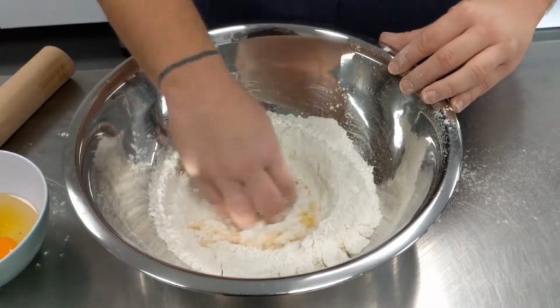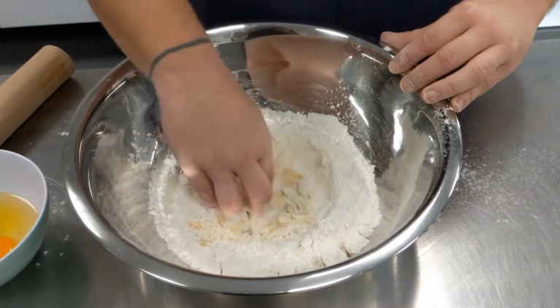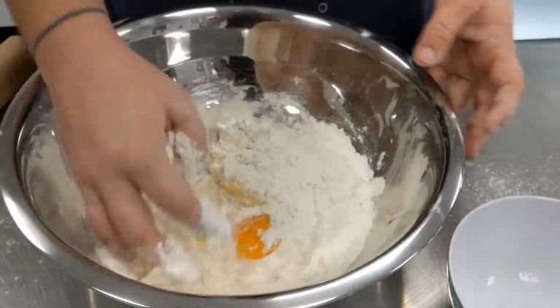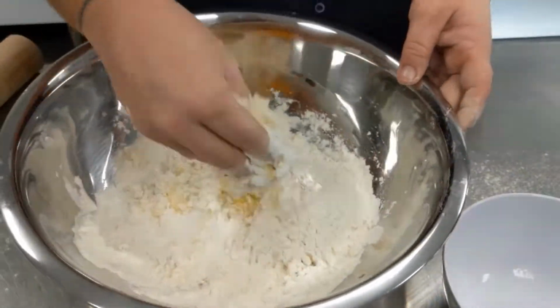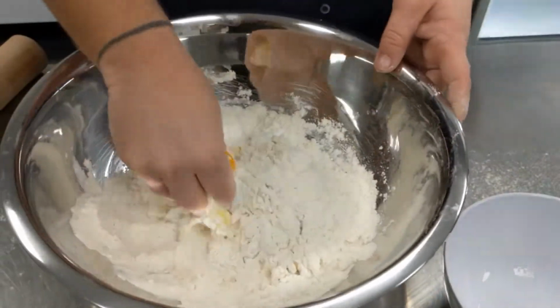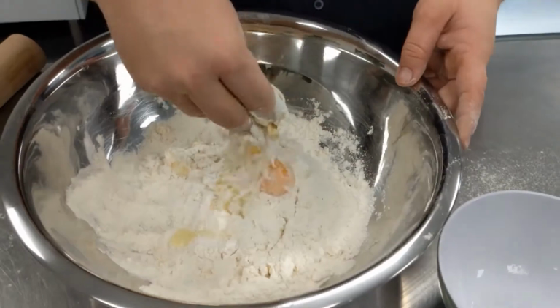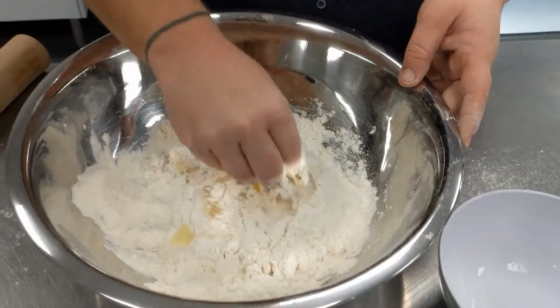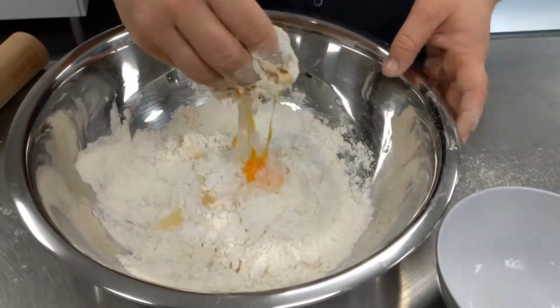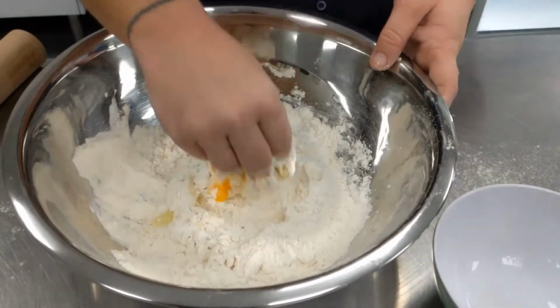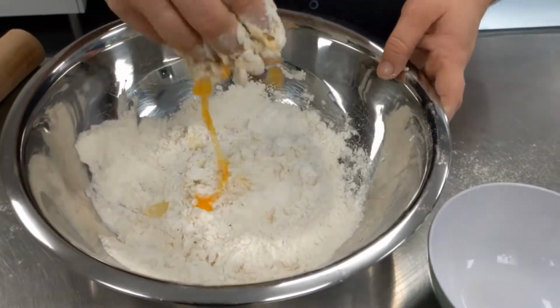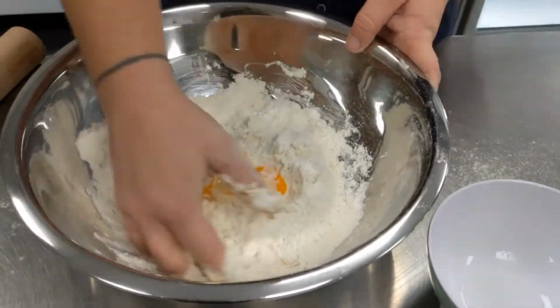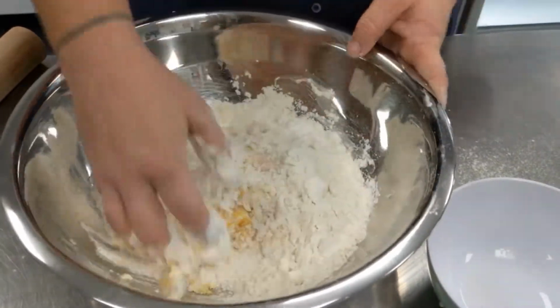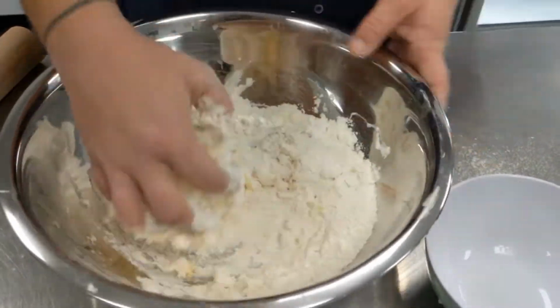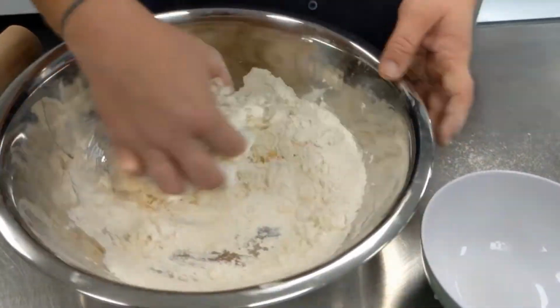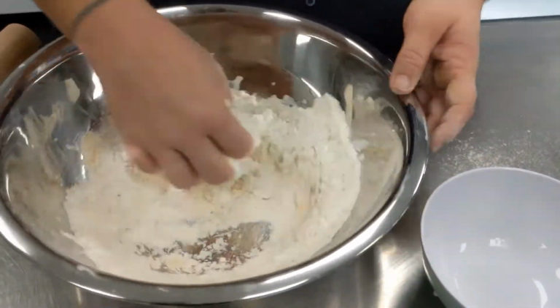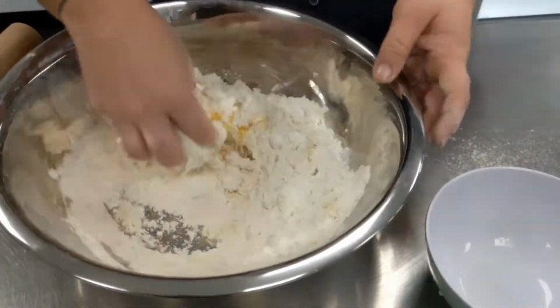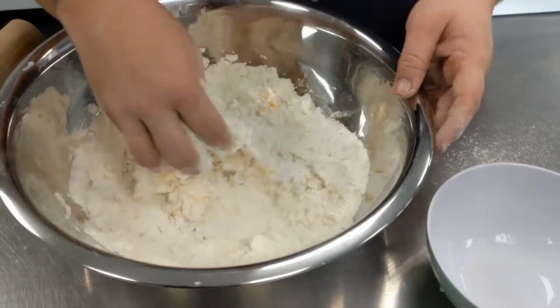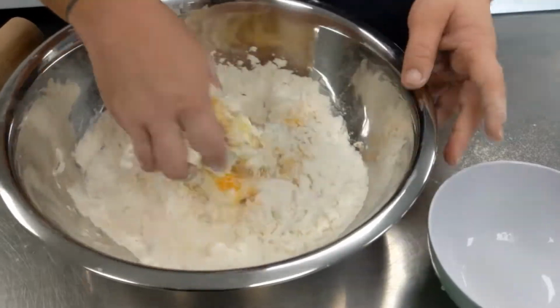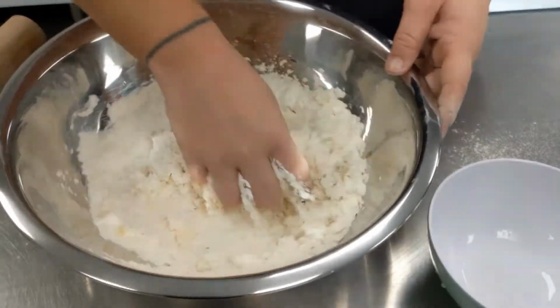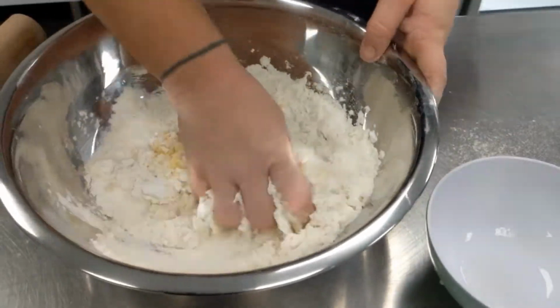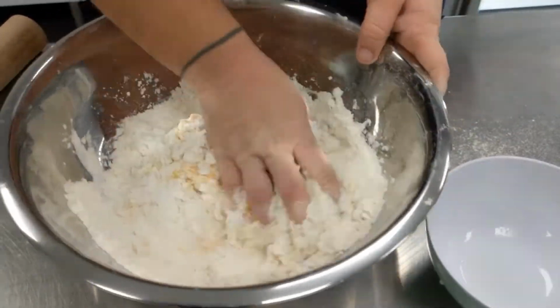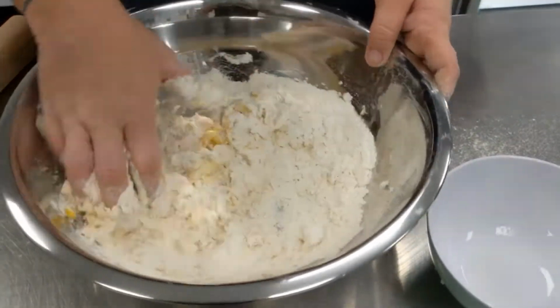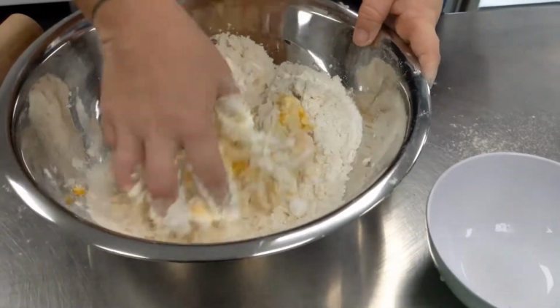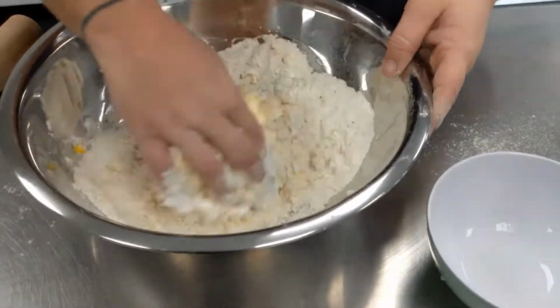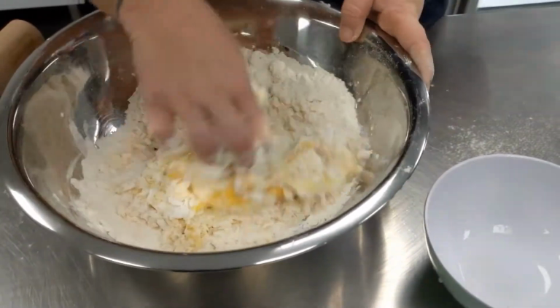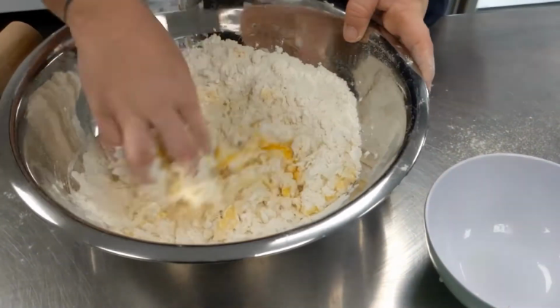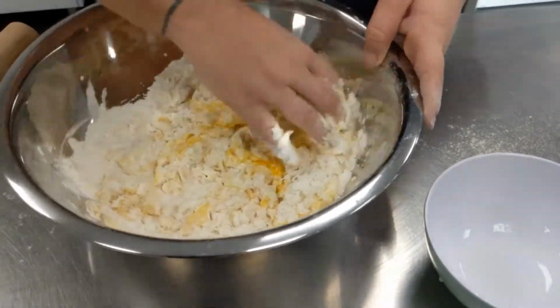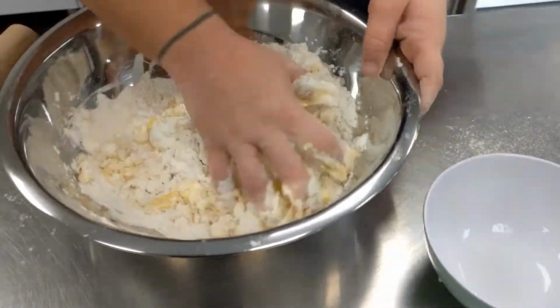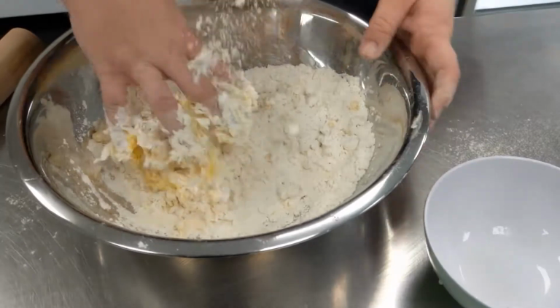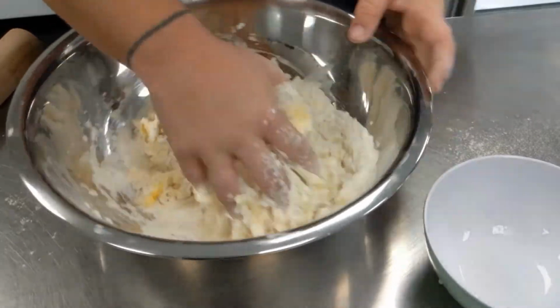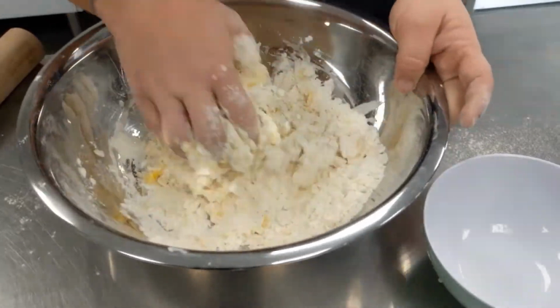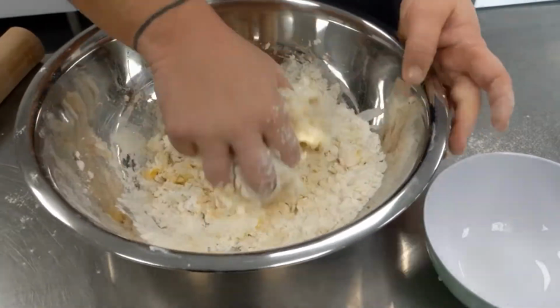We're using two cups of flour so we'll use four eggs. Once all of your eggs are combined into the flour and they start to resemble breadcrumbs, we will tip it all out onto the bench top to knead it out into a ball of dough.